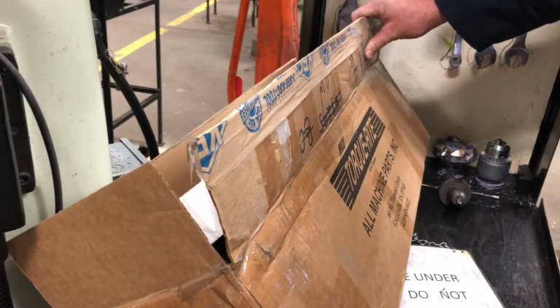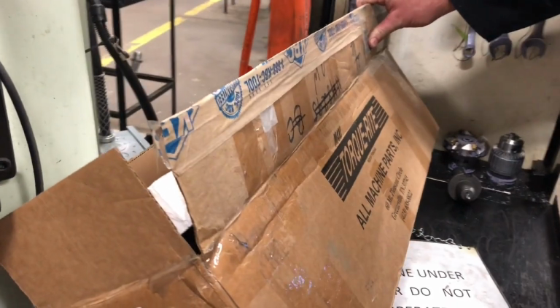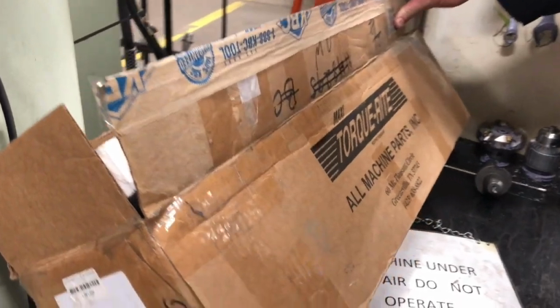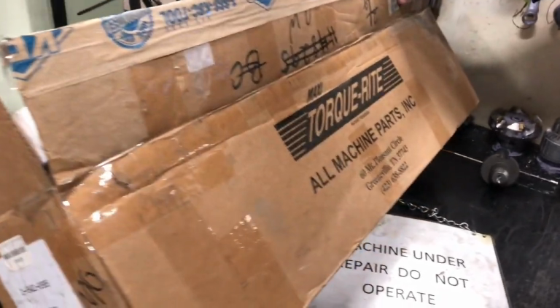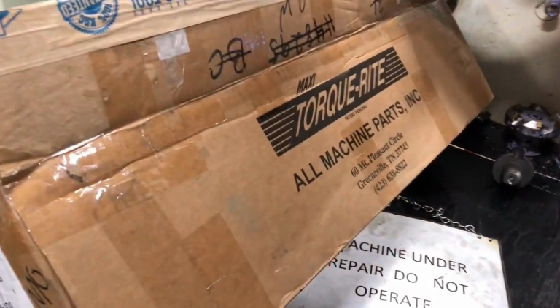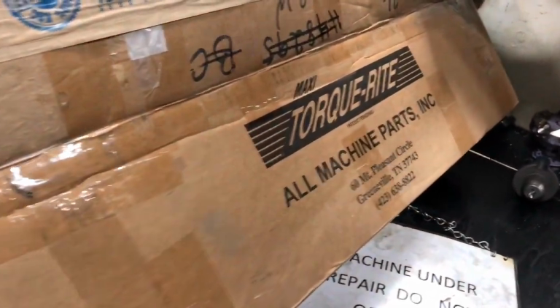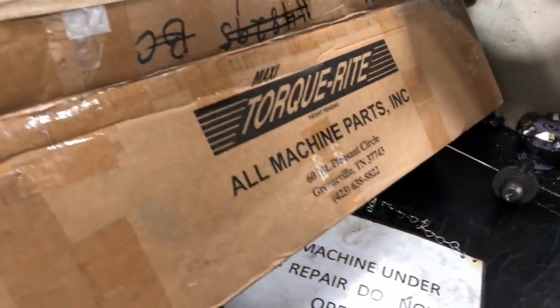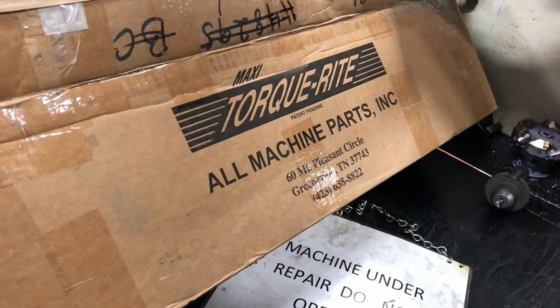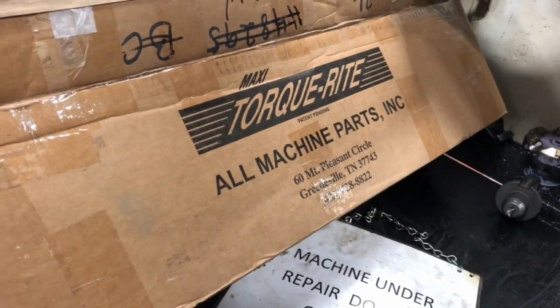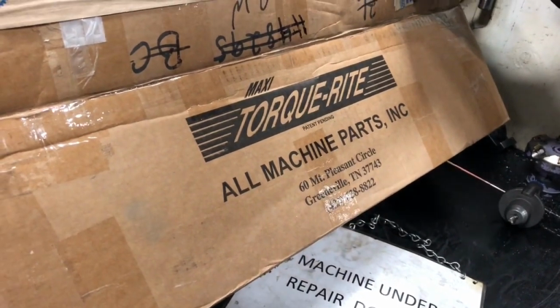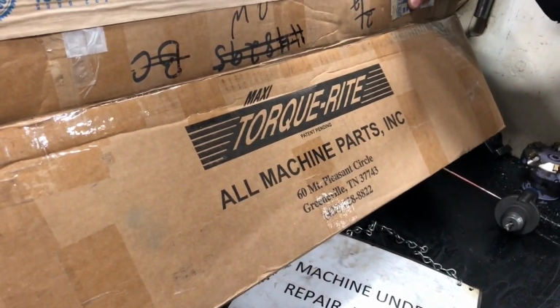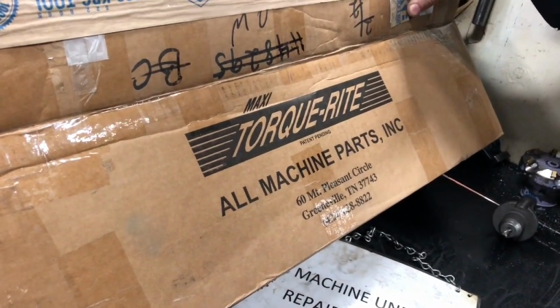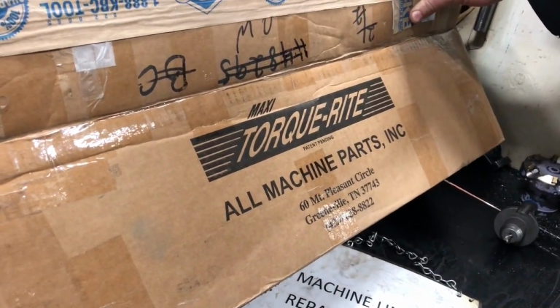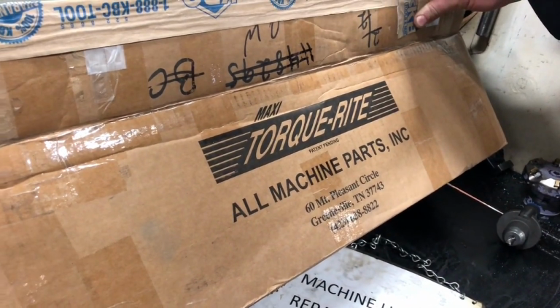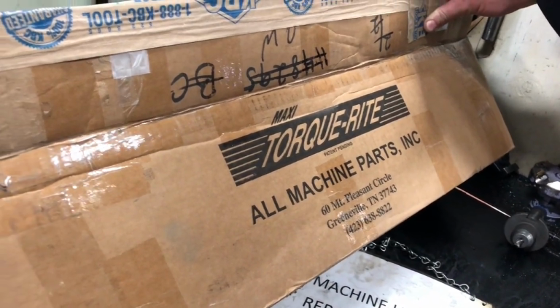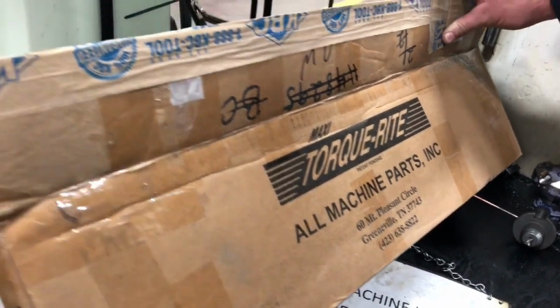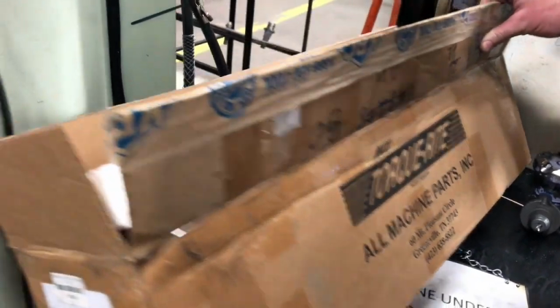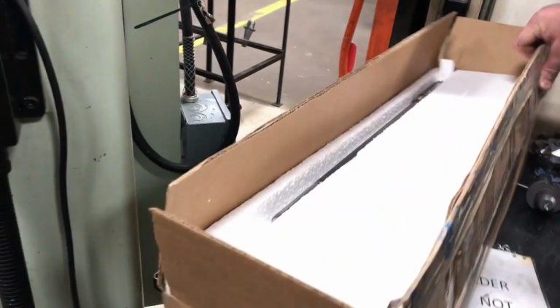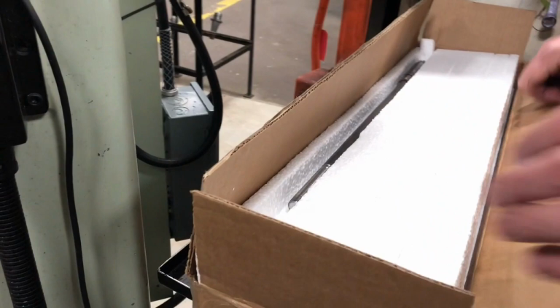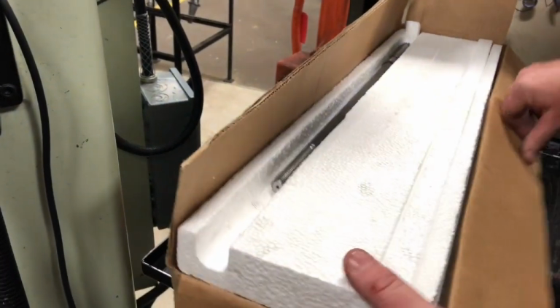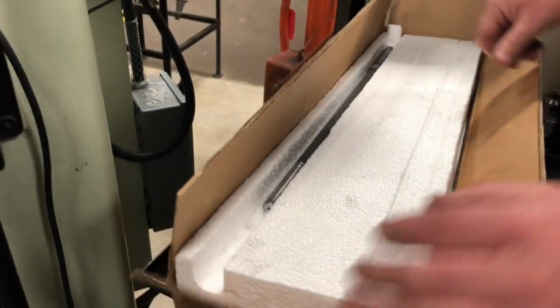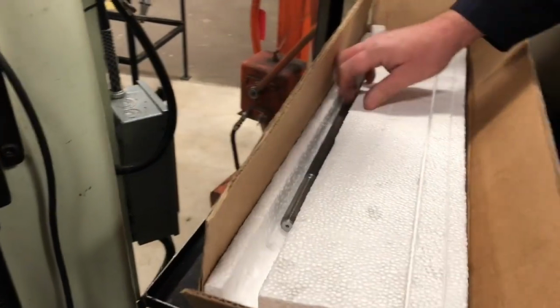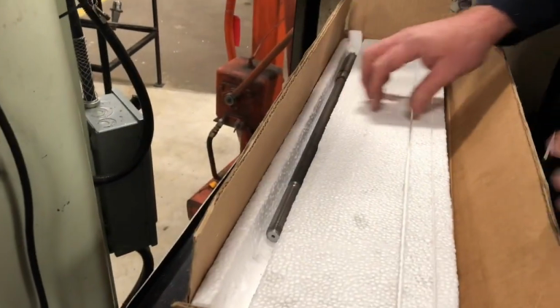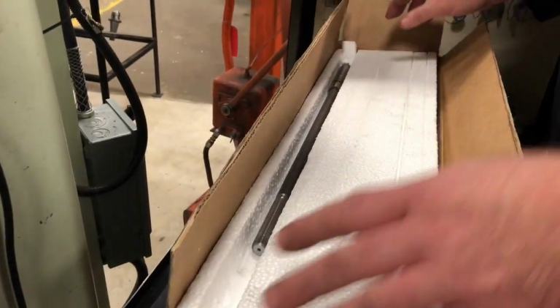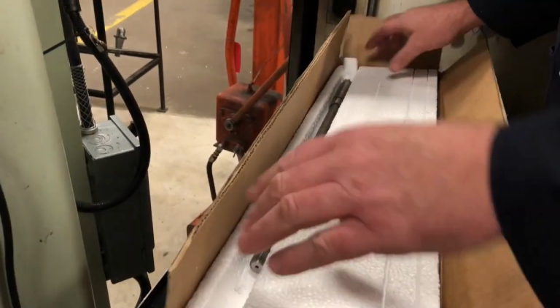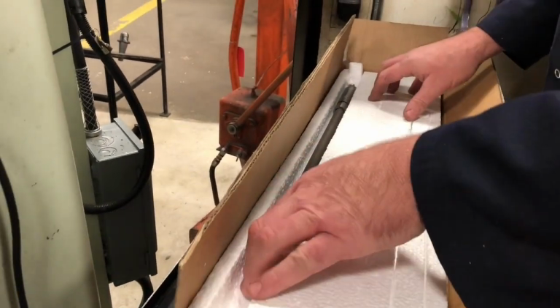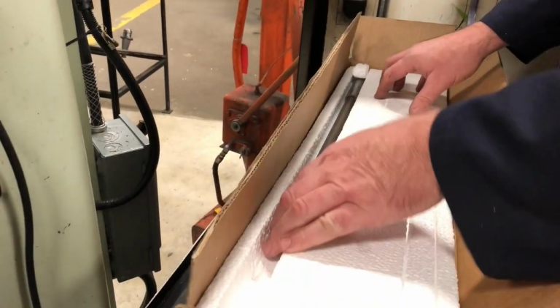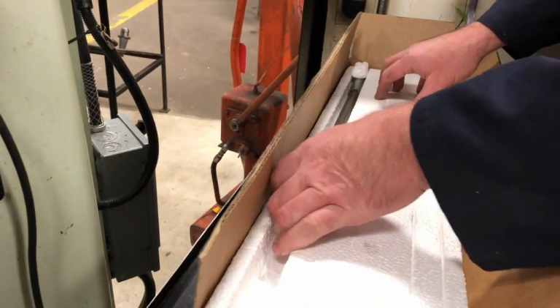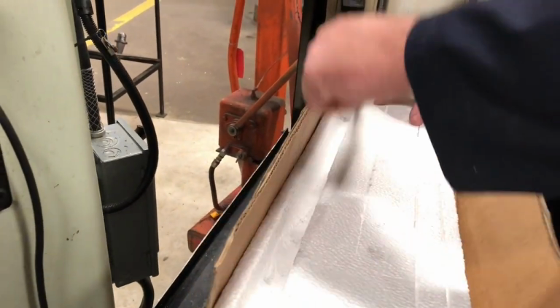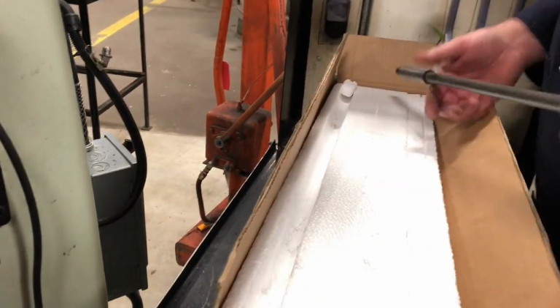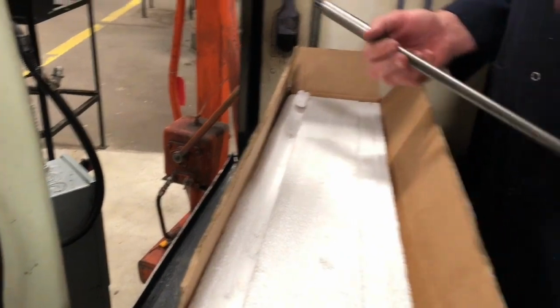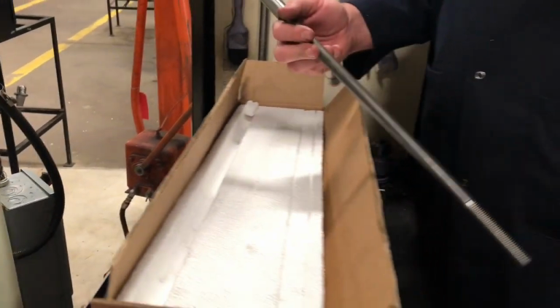We ordered the power drawbar from TorqueRate Industries in Tennessee. We got it through KBC up here in Canada, their distributor. In the box we have a drawbar — if you order it according to your machine they'll send you the drawbar that fits your machine.